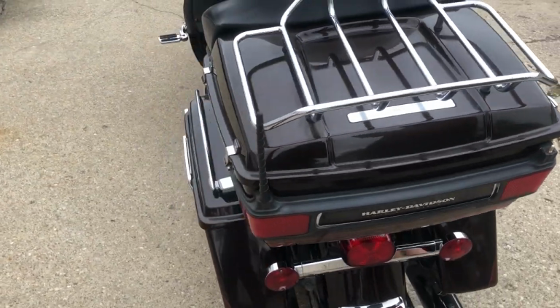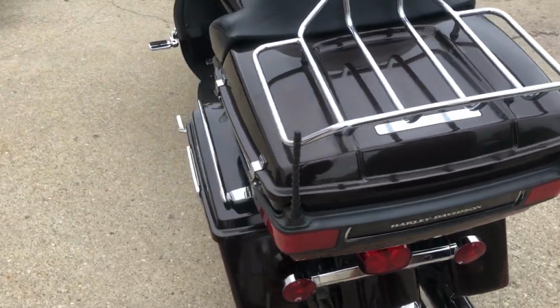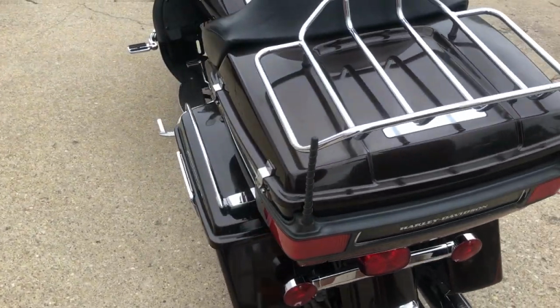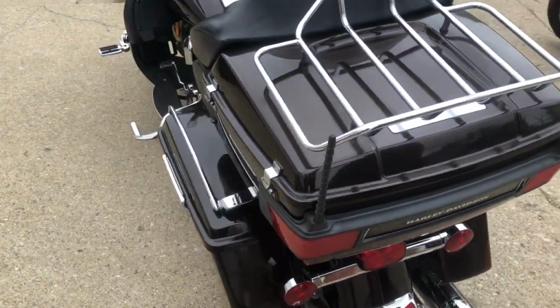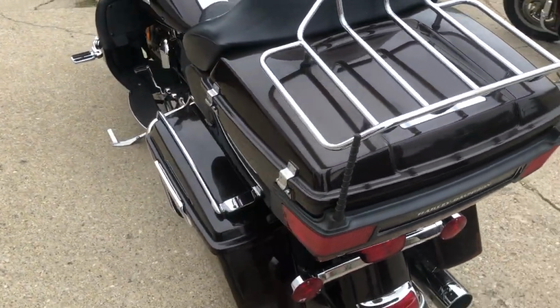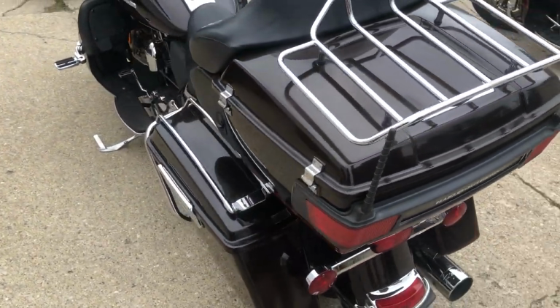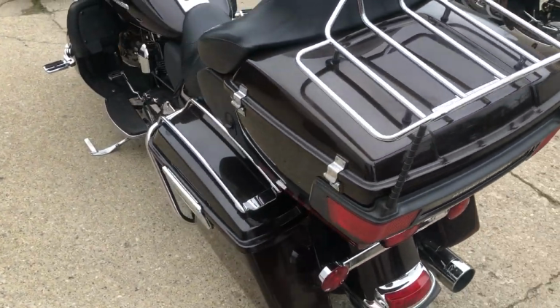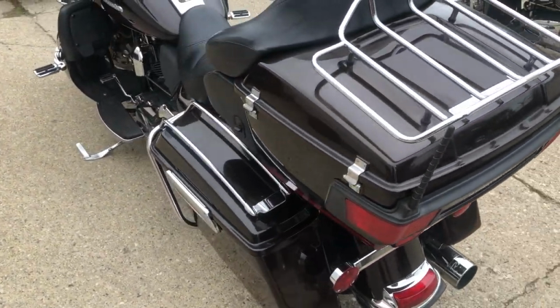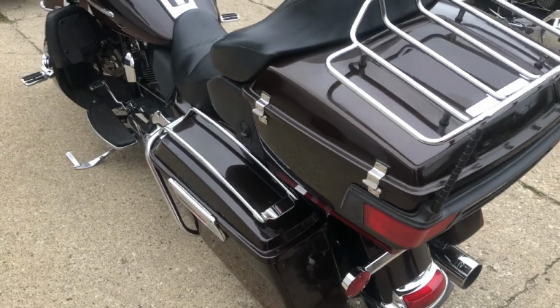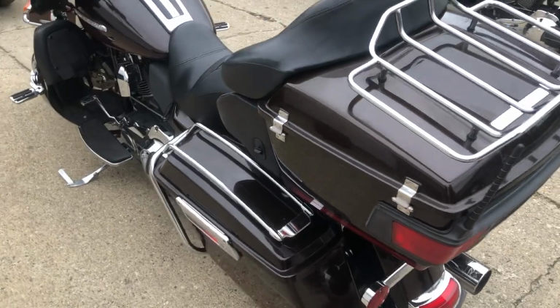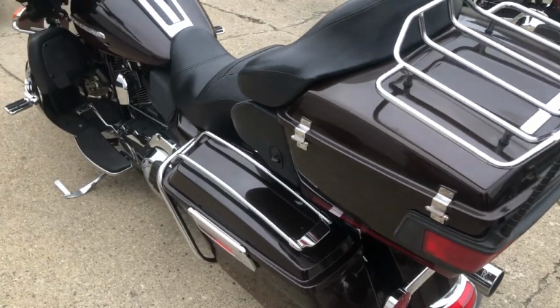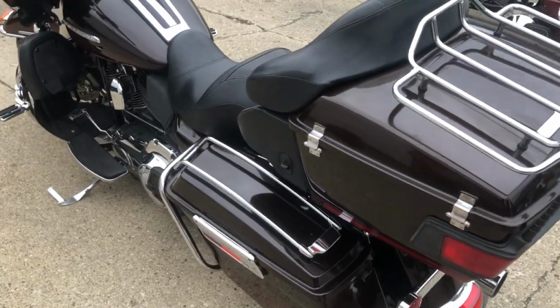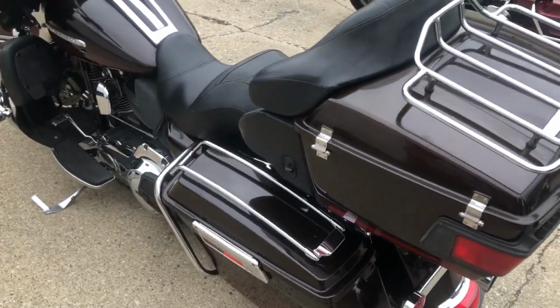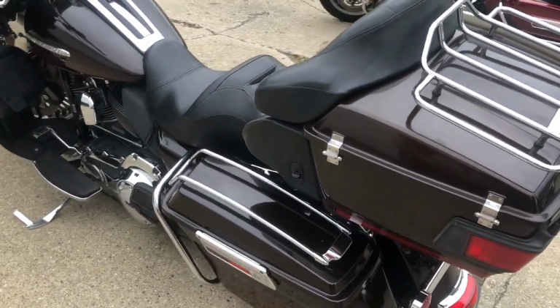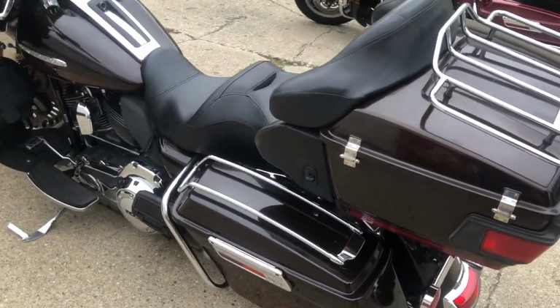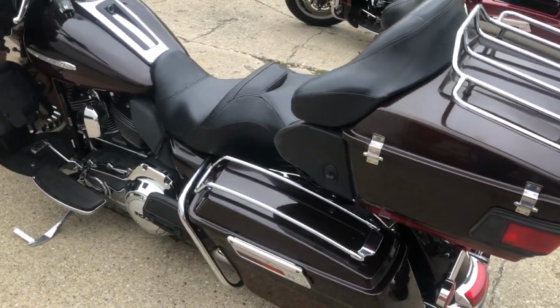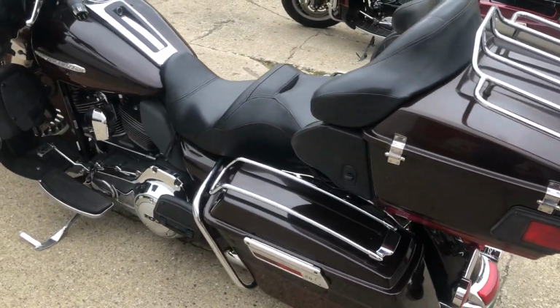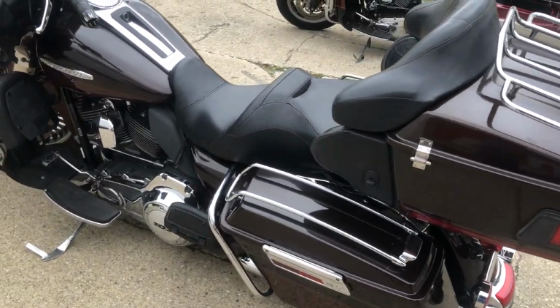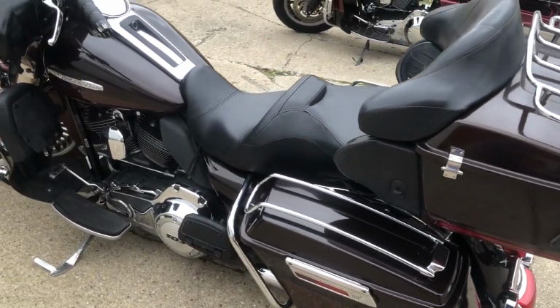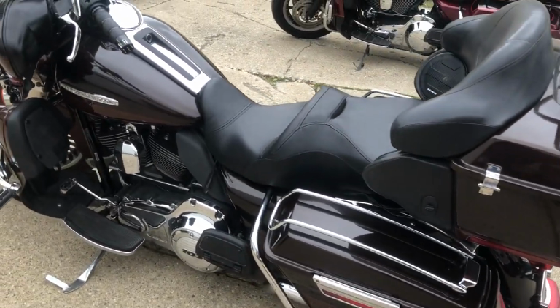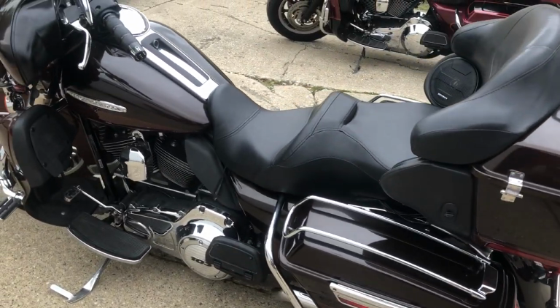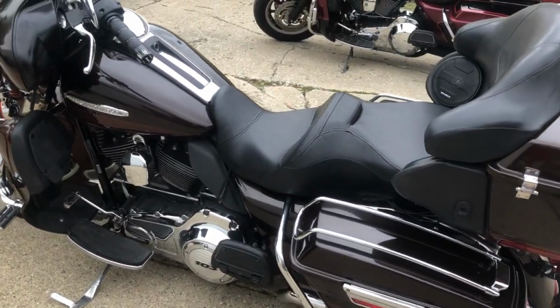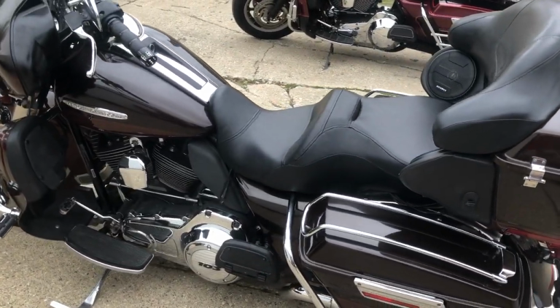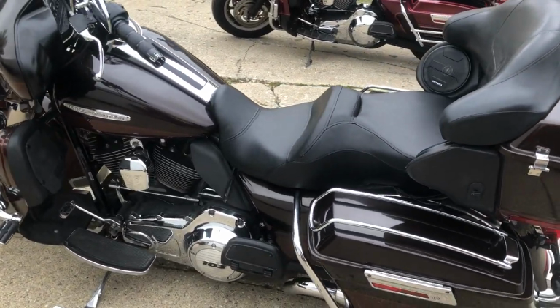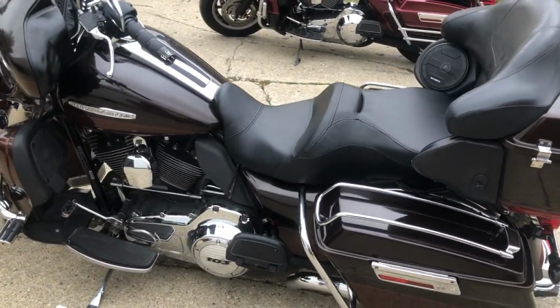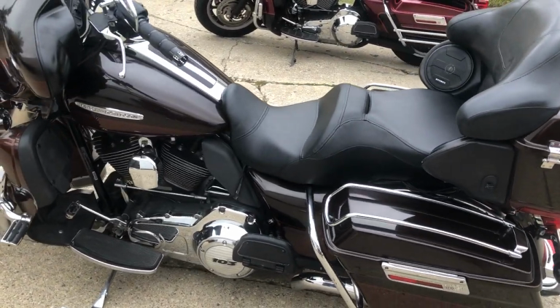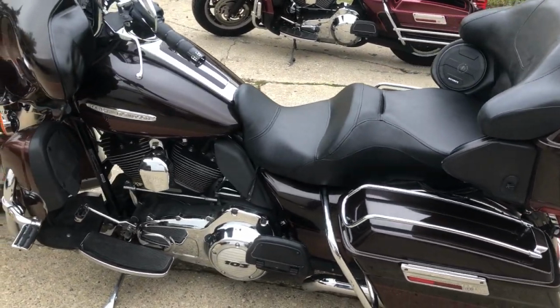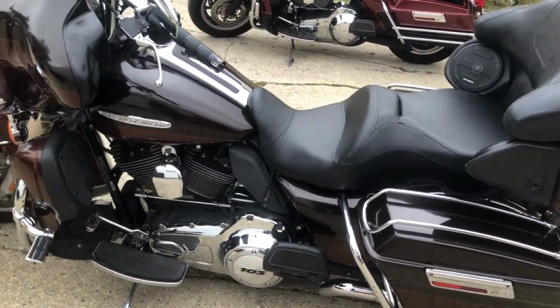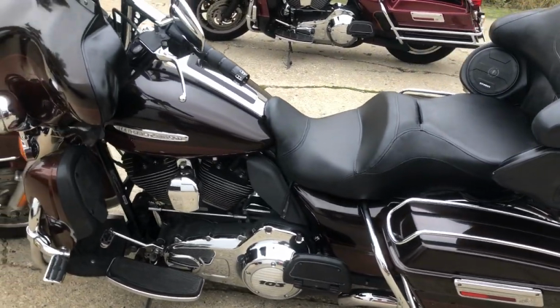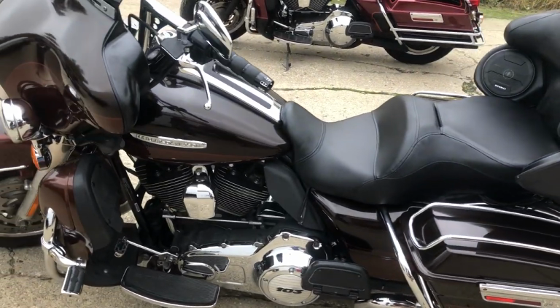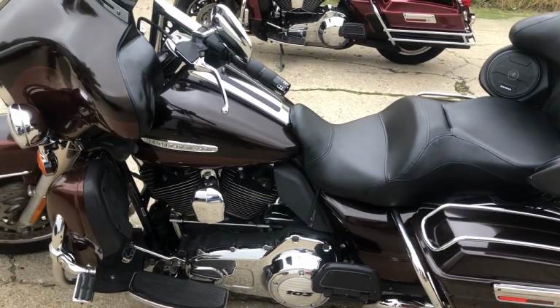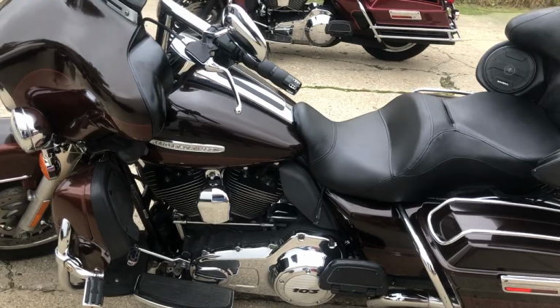Nice clean bike, all the extras. Bluetooth stereo, highway pegs, dual Reinhardt exhaust. Just serviced at the dealership. All the fluids have been changed, ready to go.